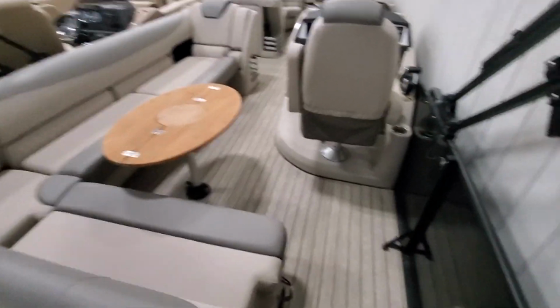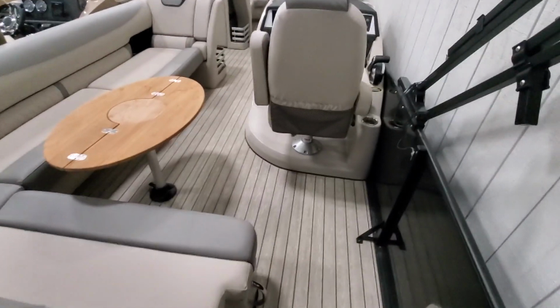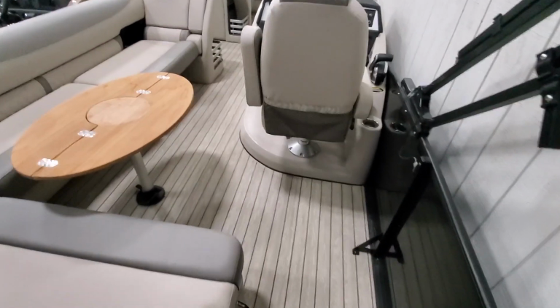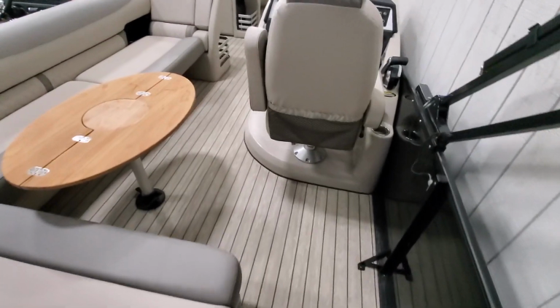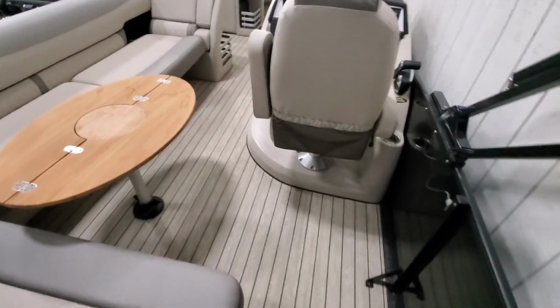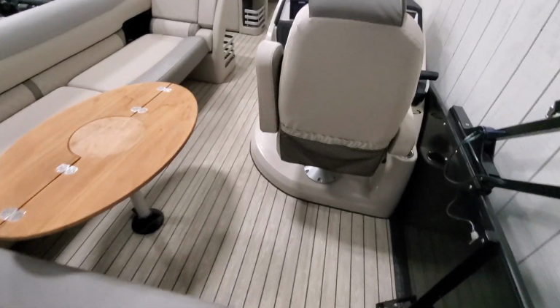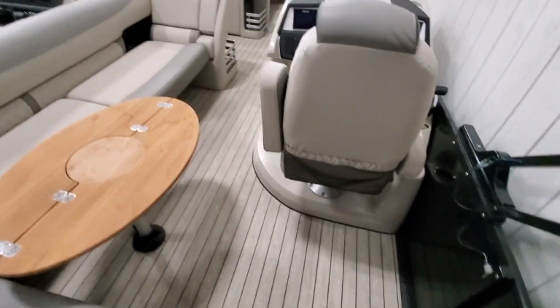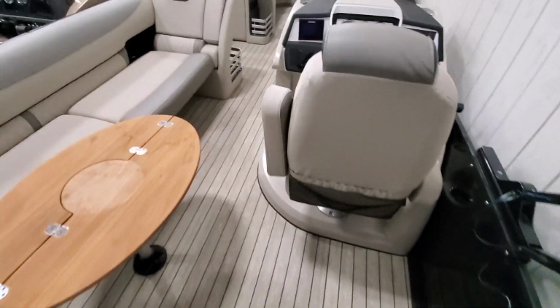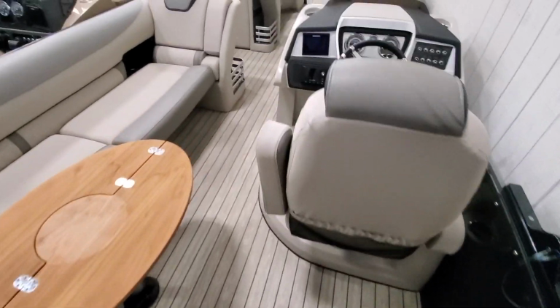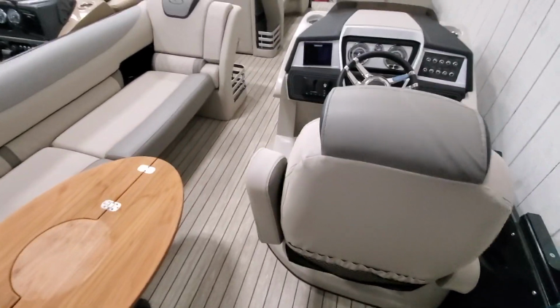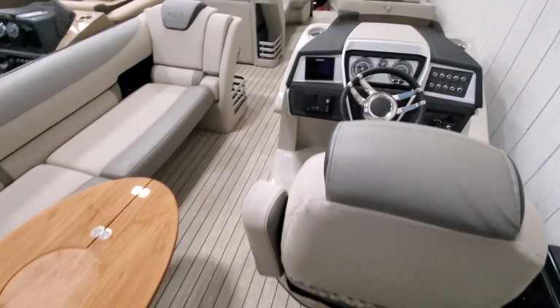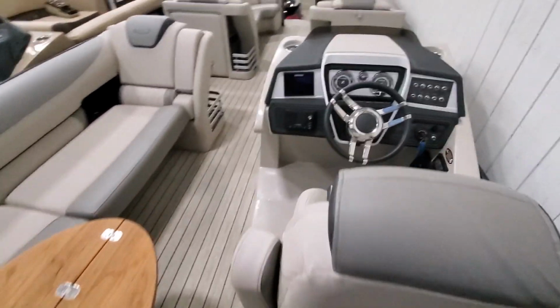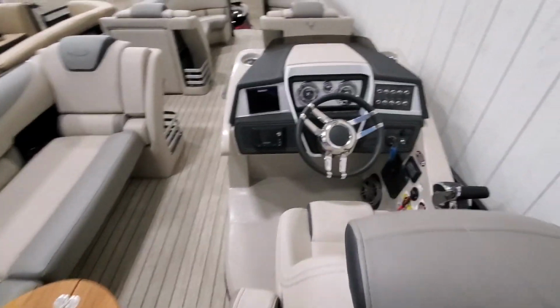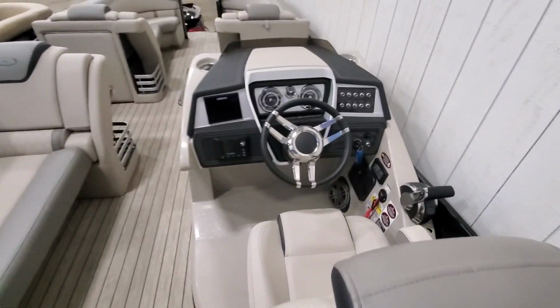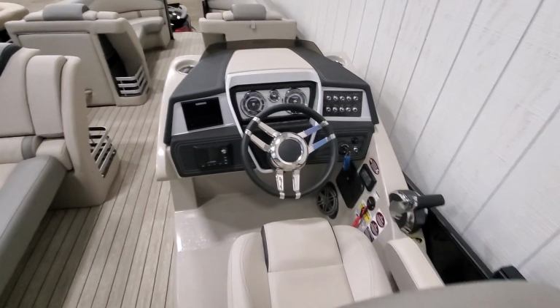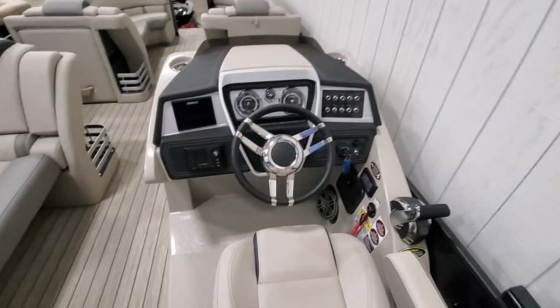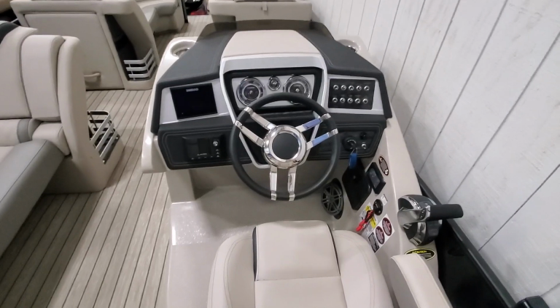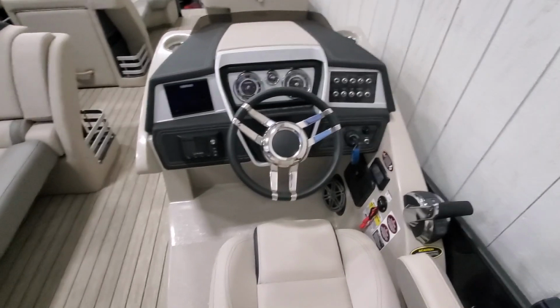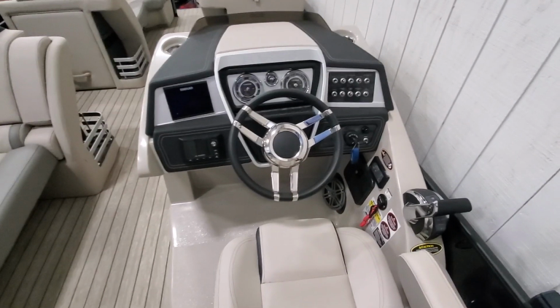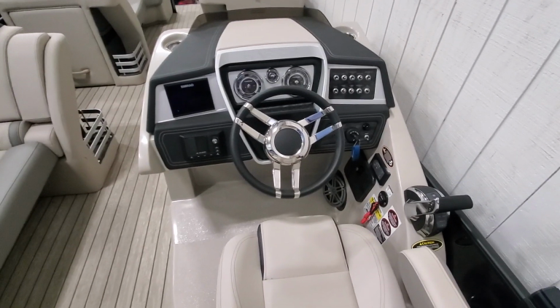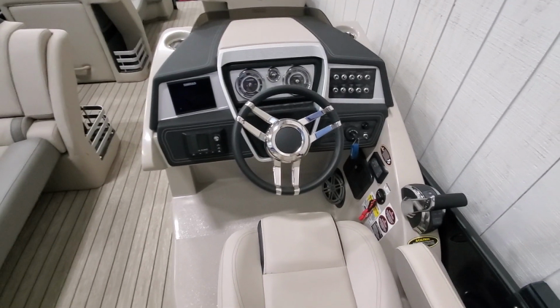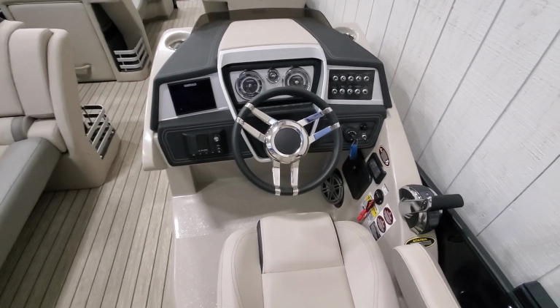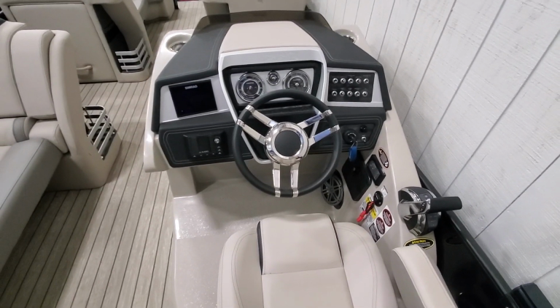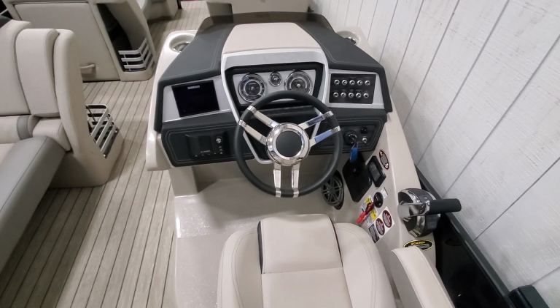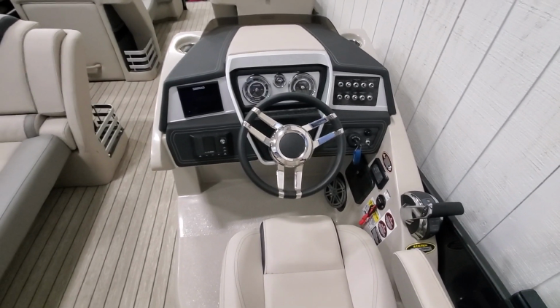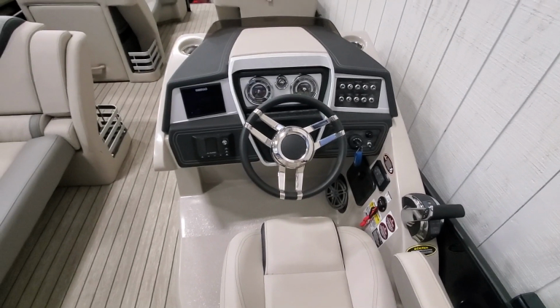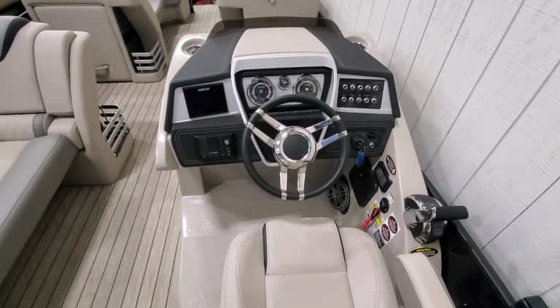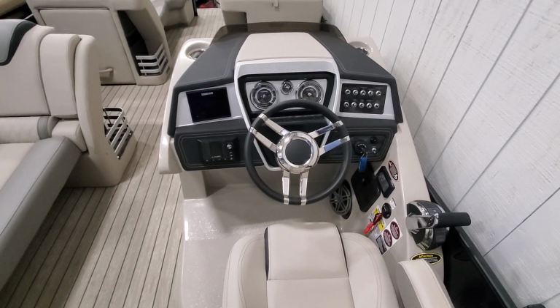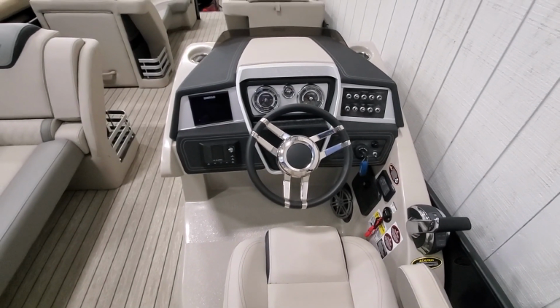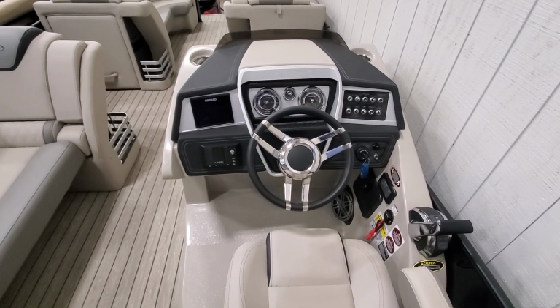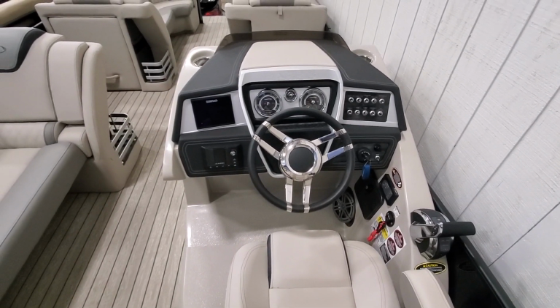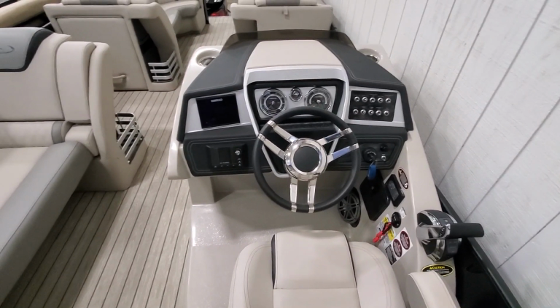You also see the teak gray flooring and also the helm — a very nice helm with the in-dash Simrad and the JL premium audio.